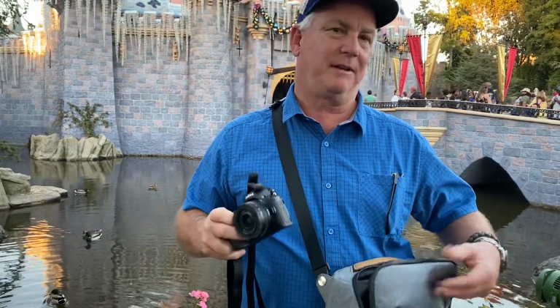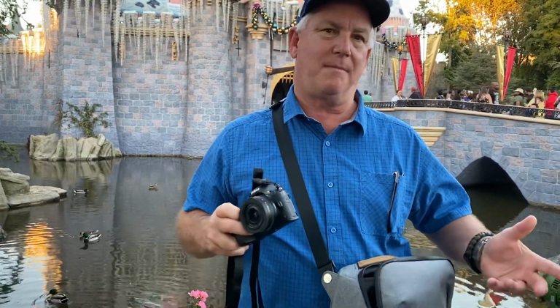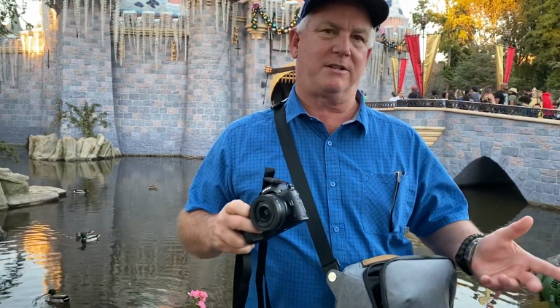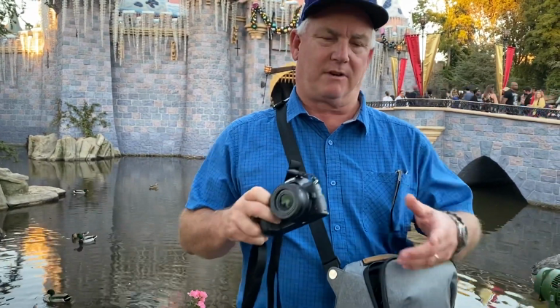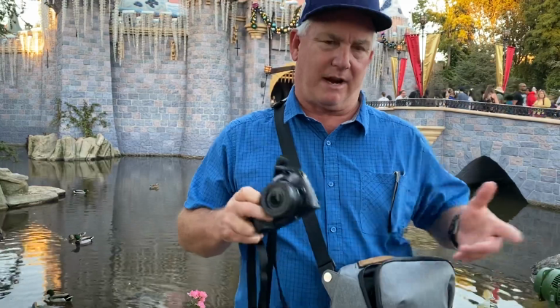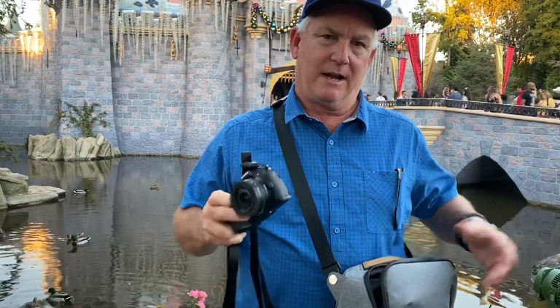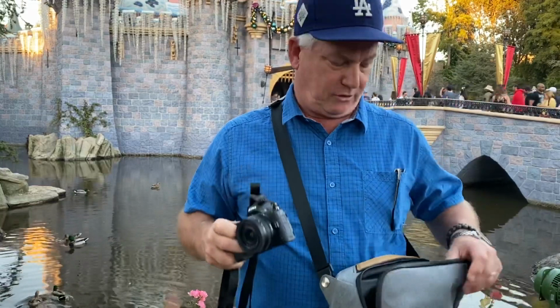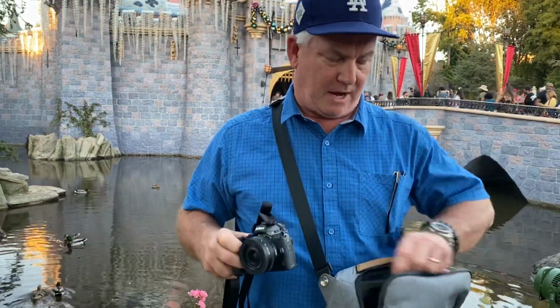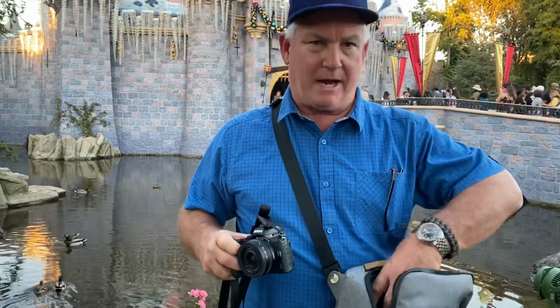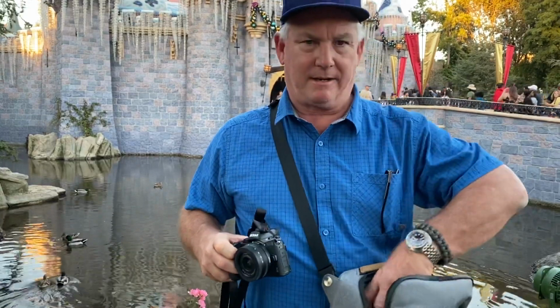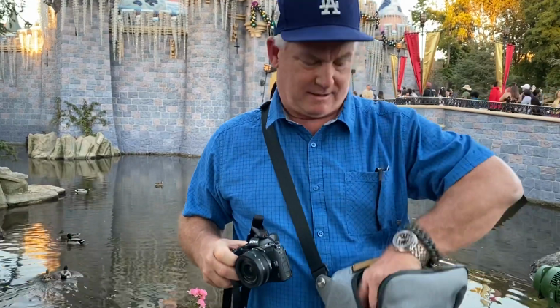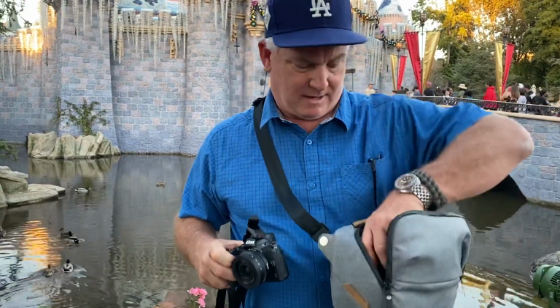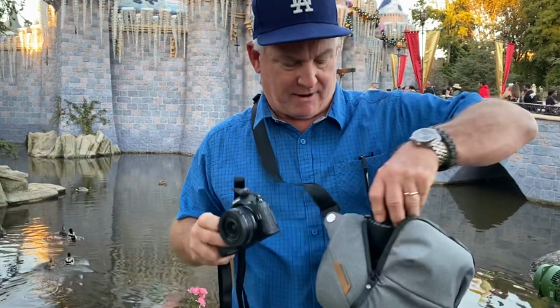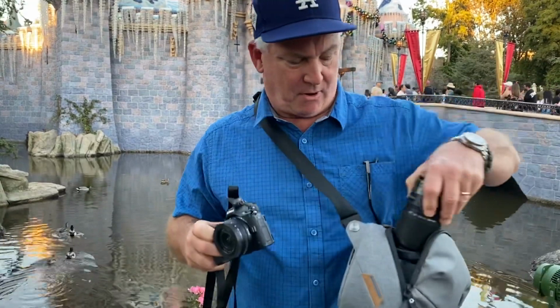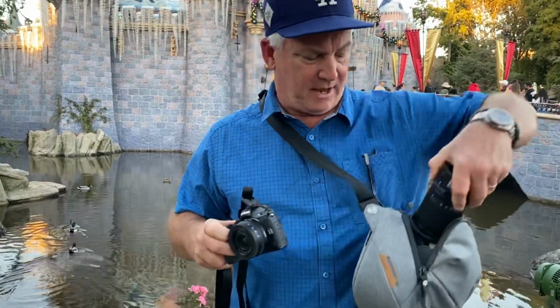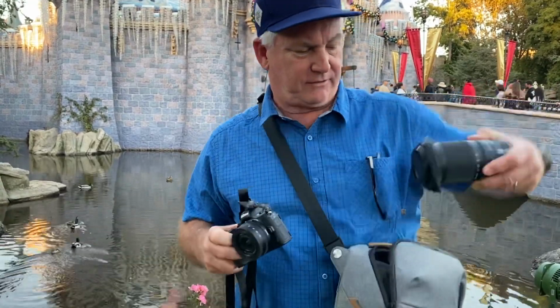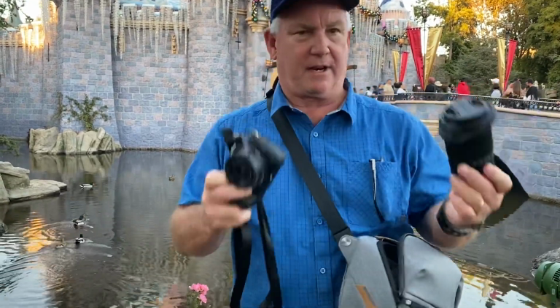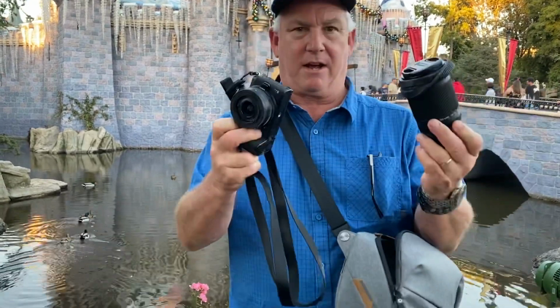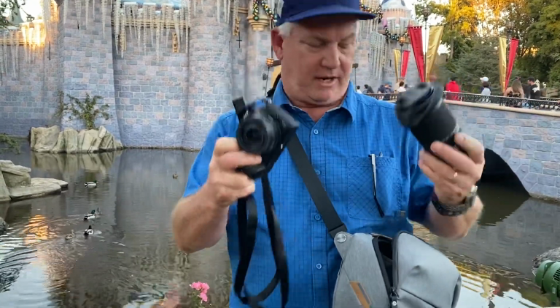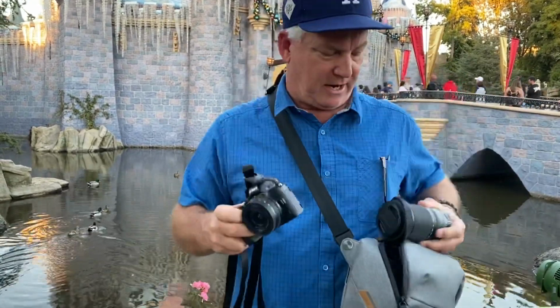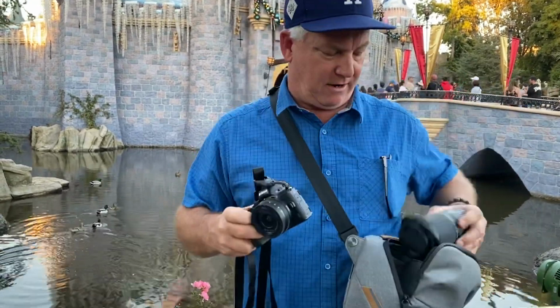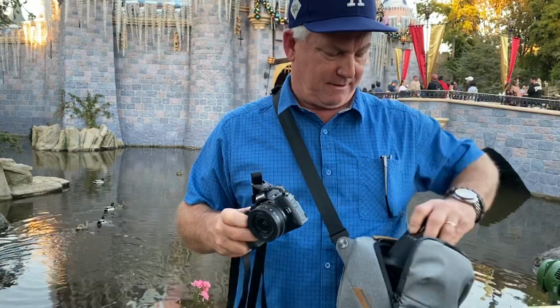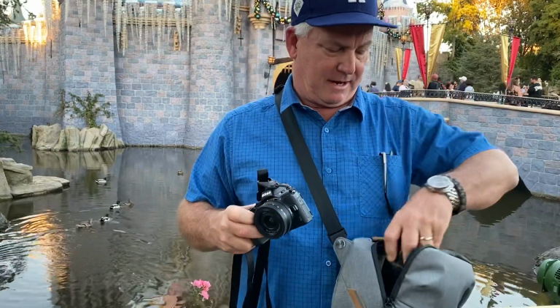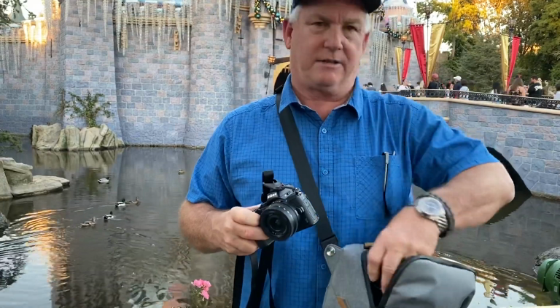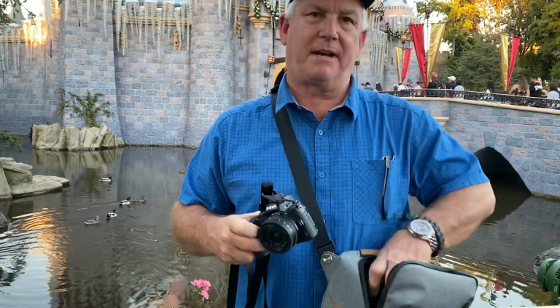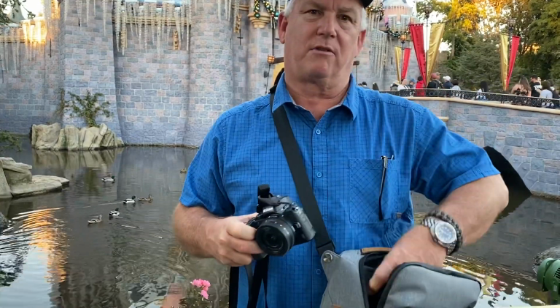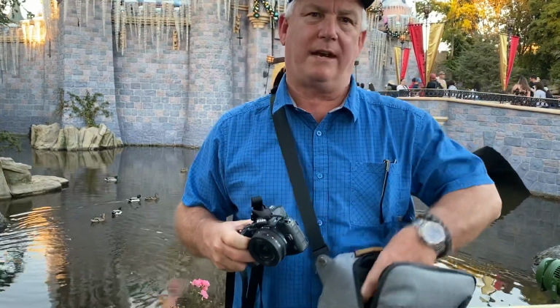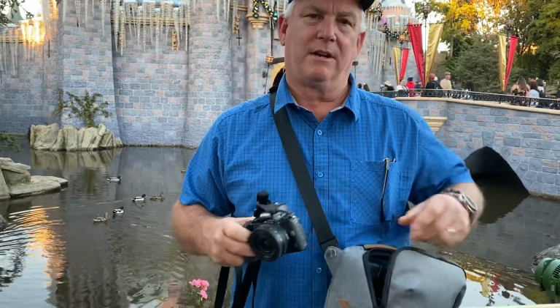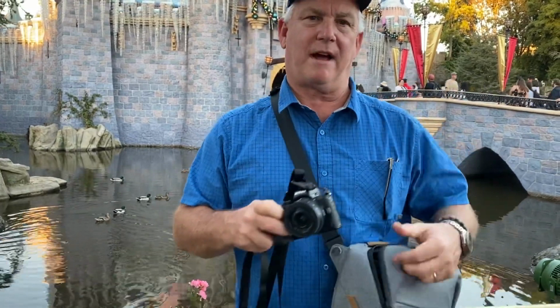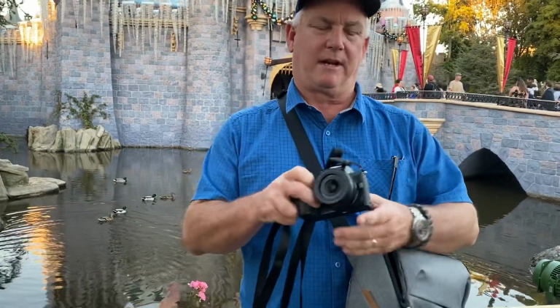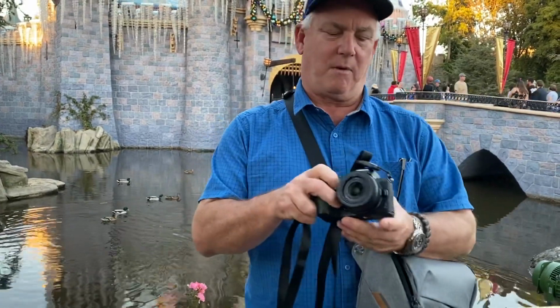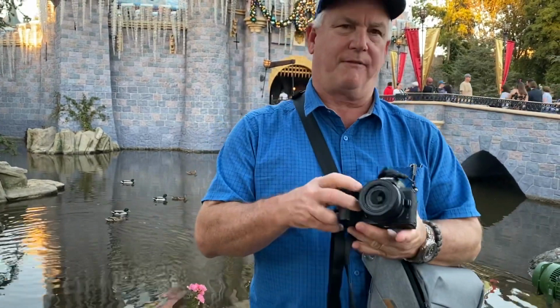This combination is really great — super lightweight. I've got both lenses for the Nikon Z inside here, and it just makes a great traveling lightweight outfit.